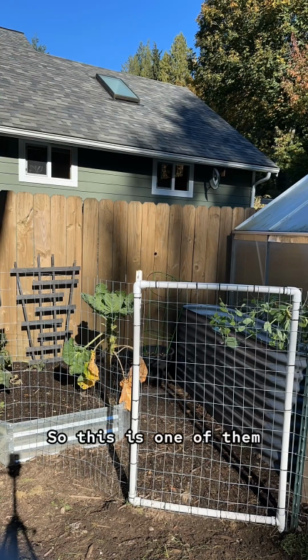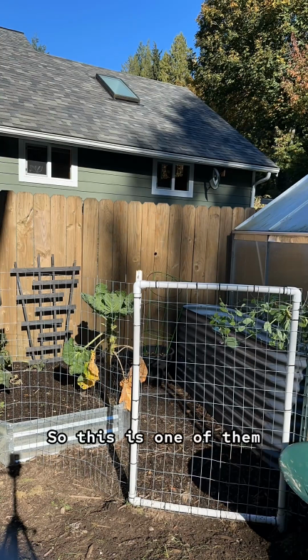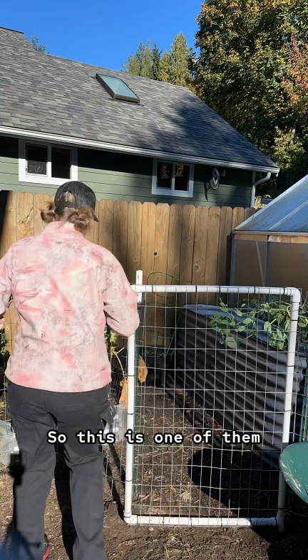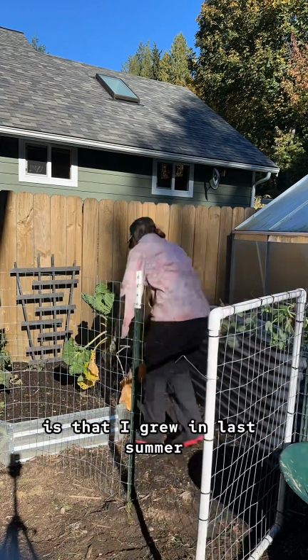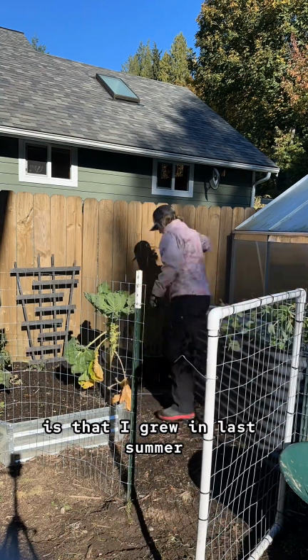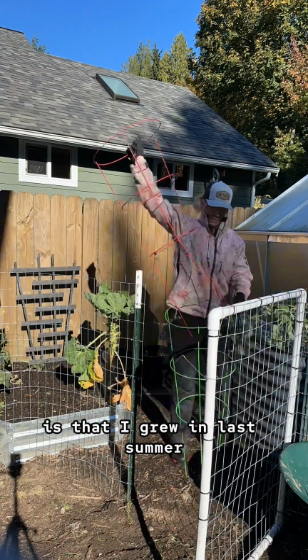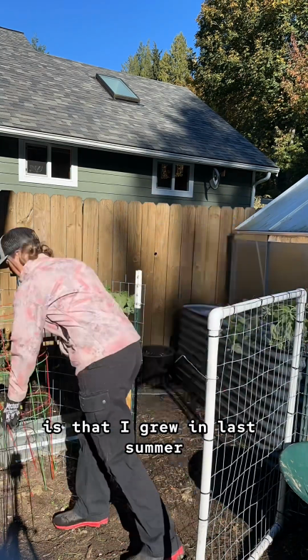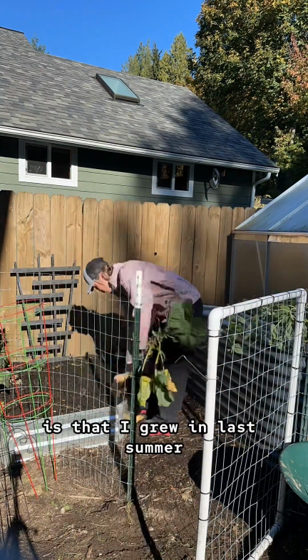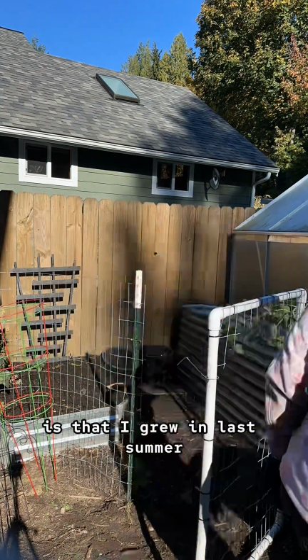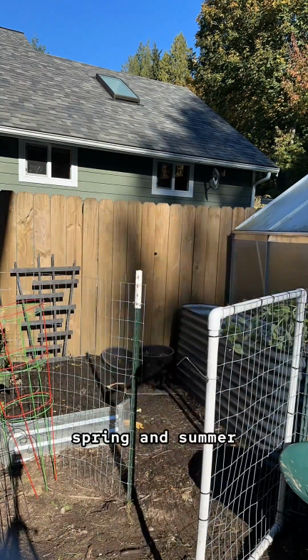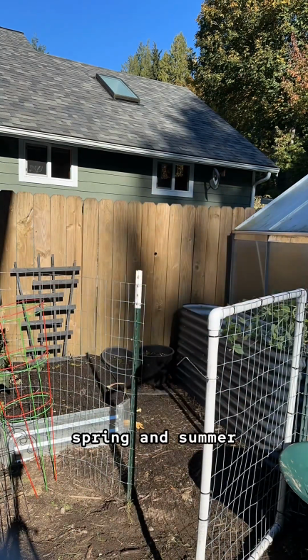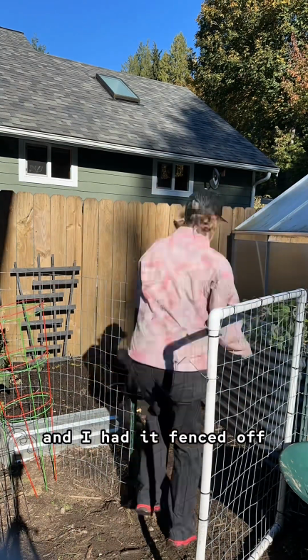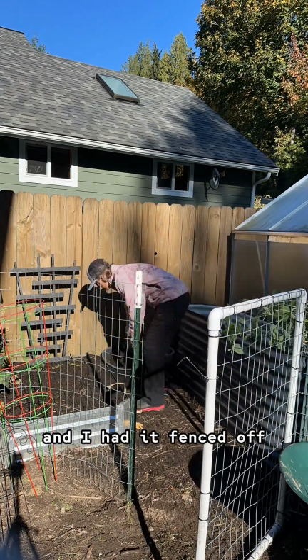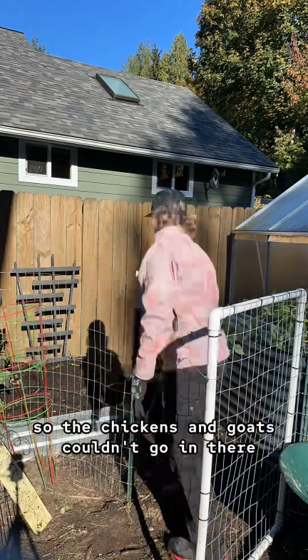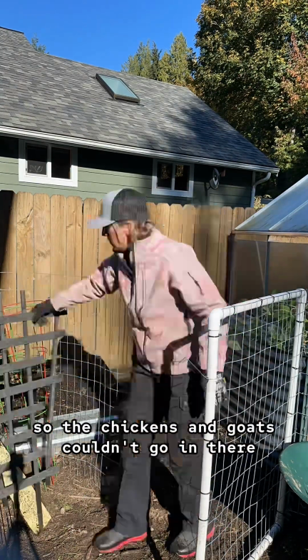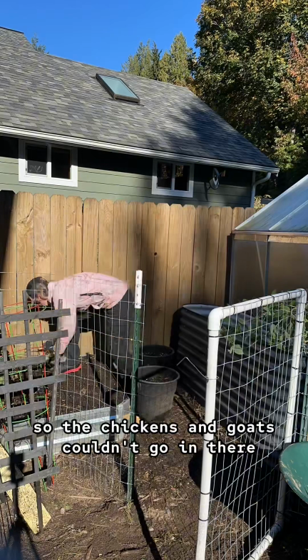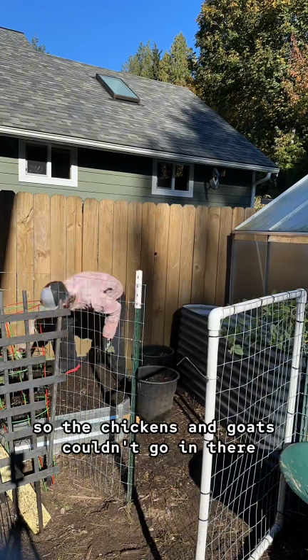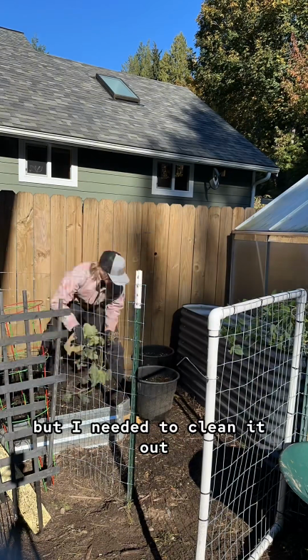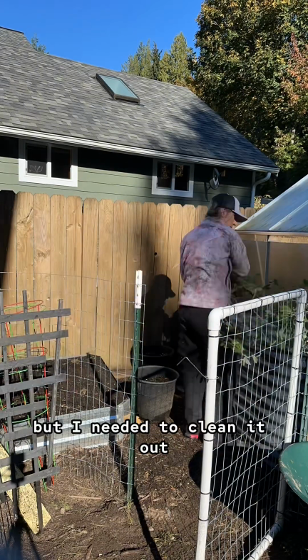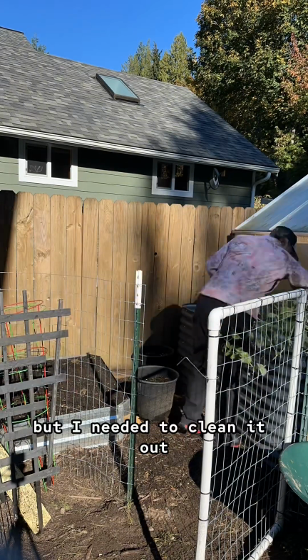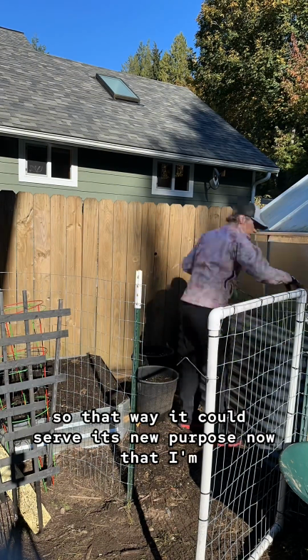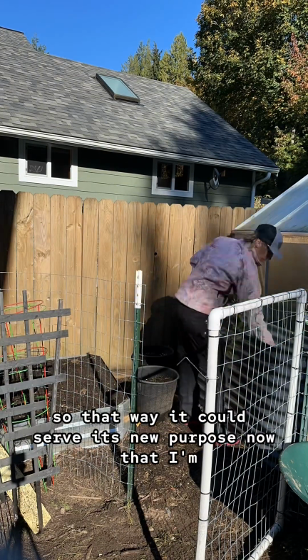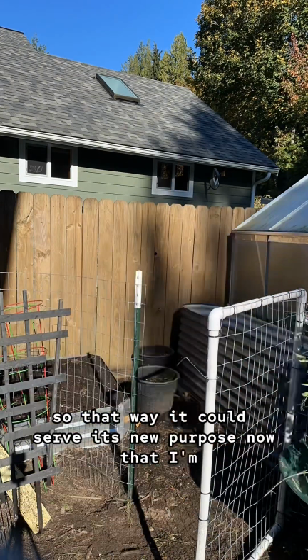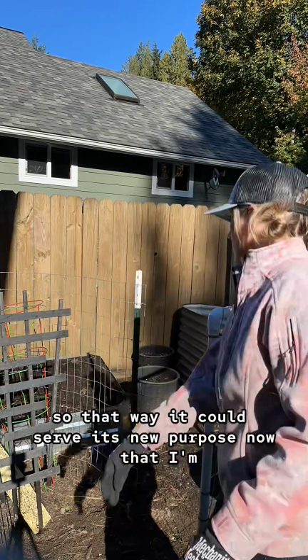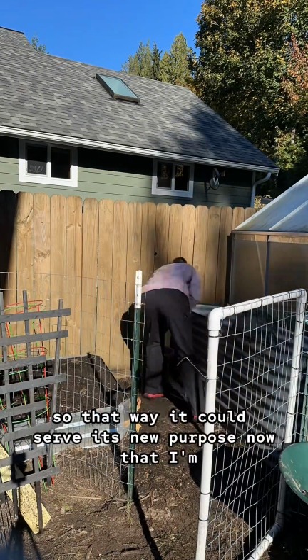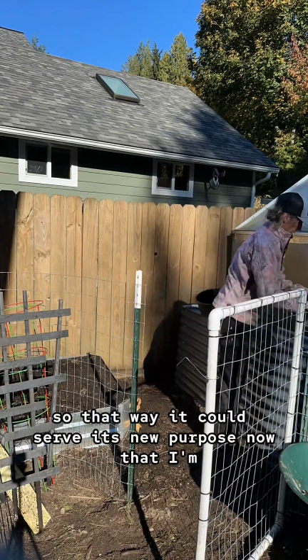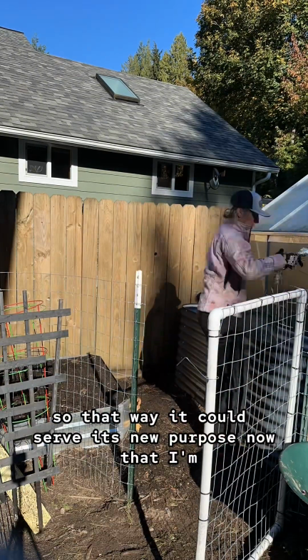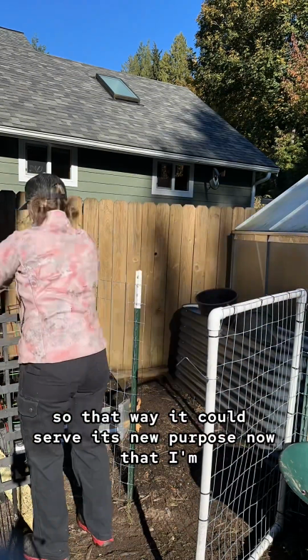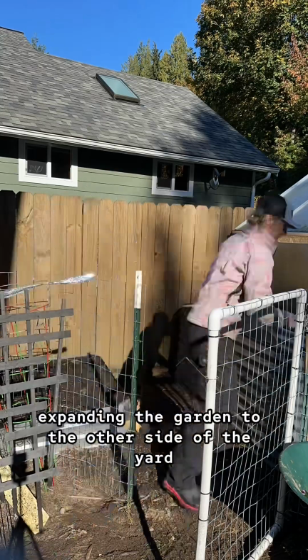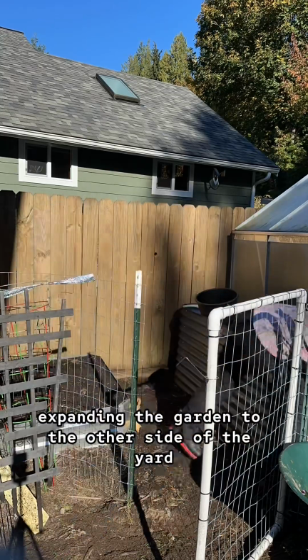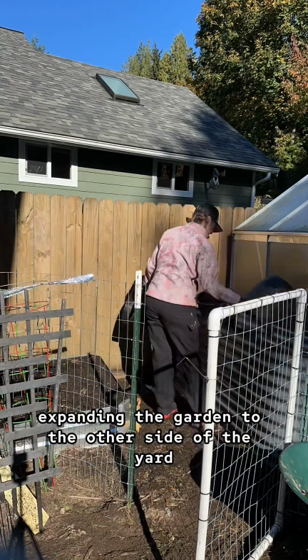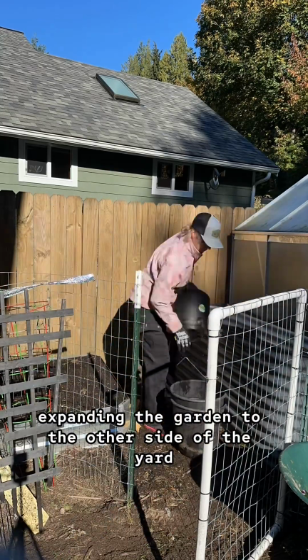This is one of the areas that I grew in last spring and summer. I had it fenced off so the chickens and goats couldn't go in there, but I needed to clean it out so that way it could serve its new purpose now that I'm expanding the garden to the other side of the yard.